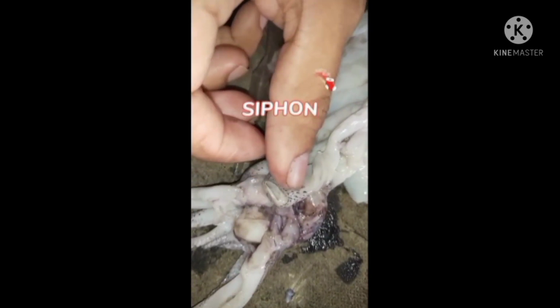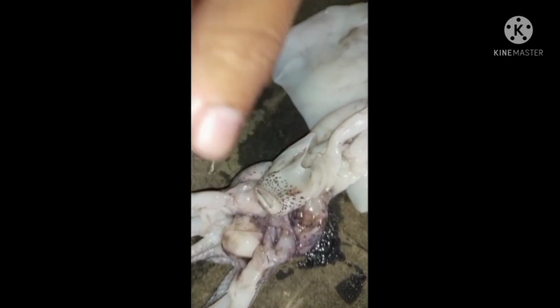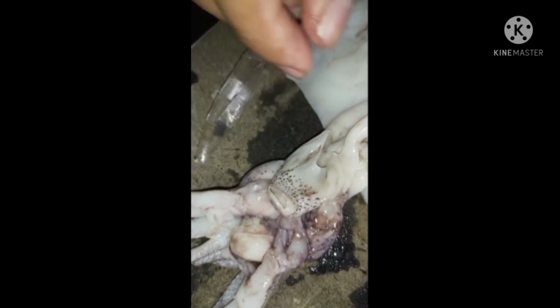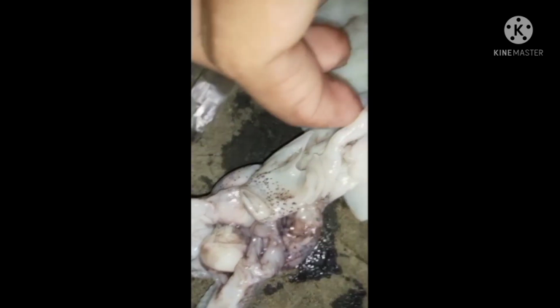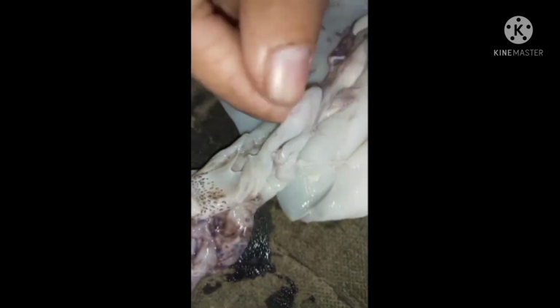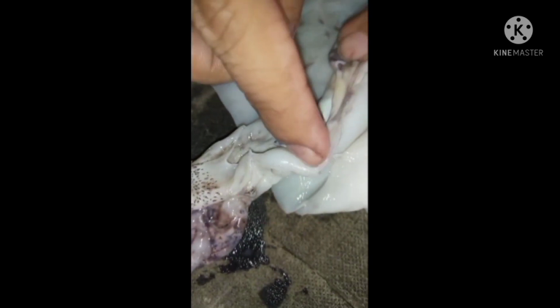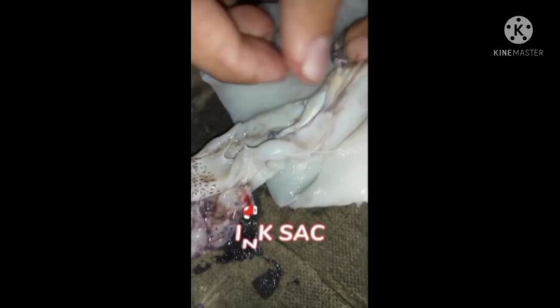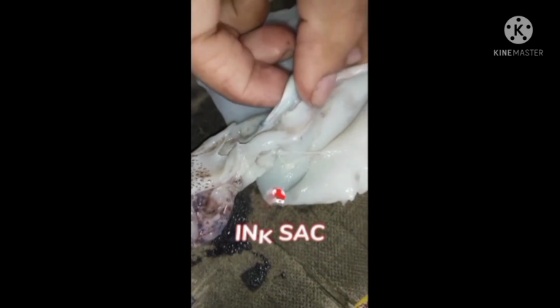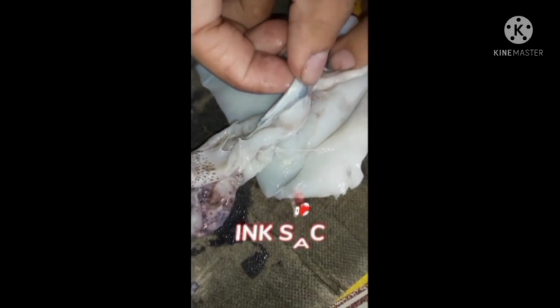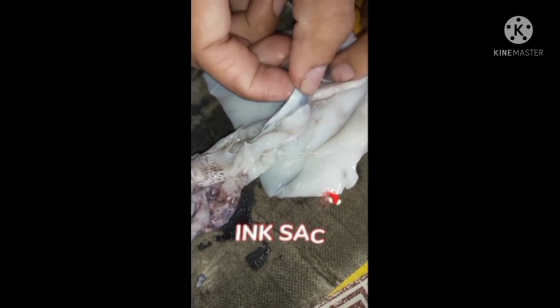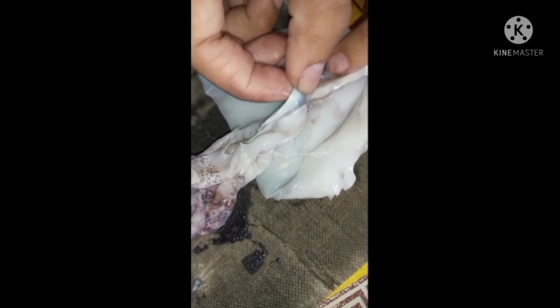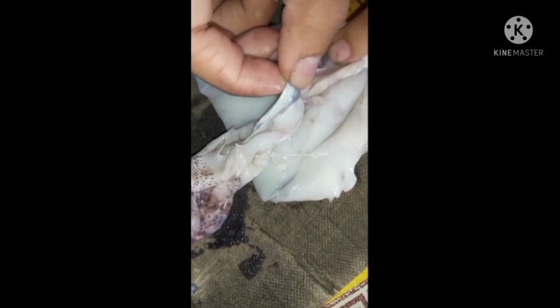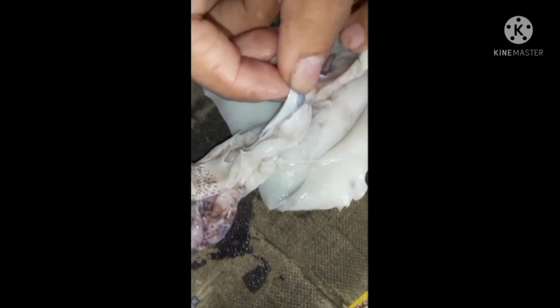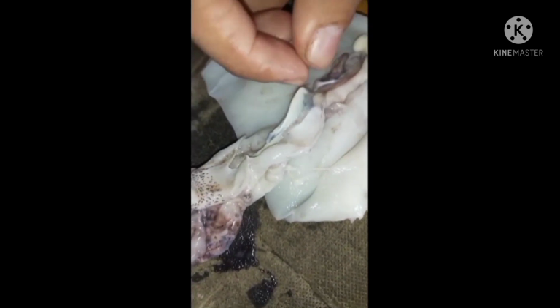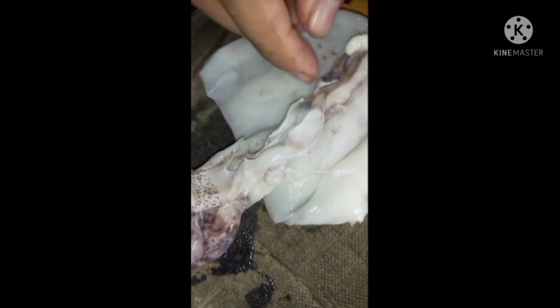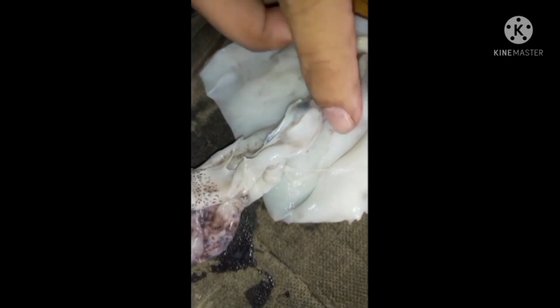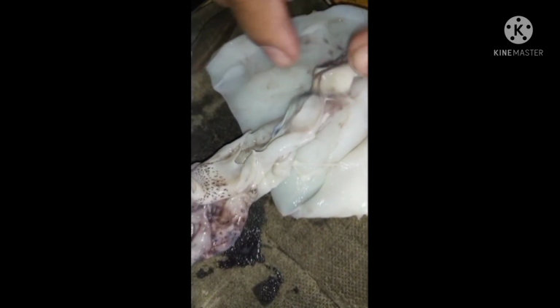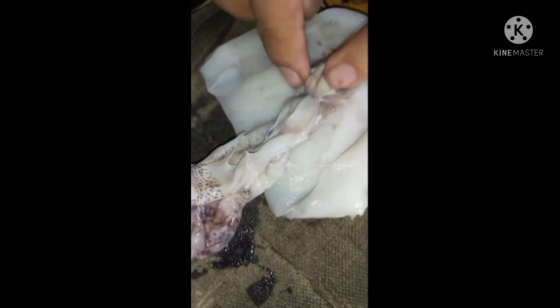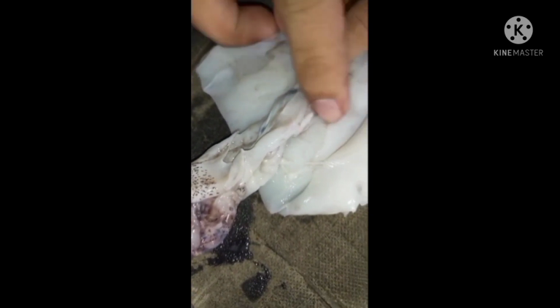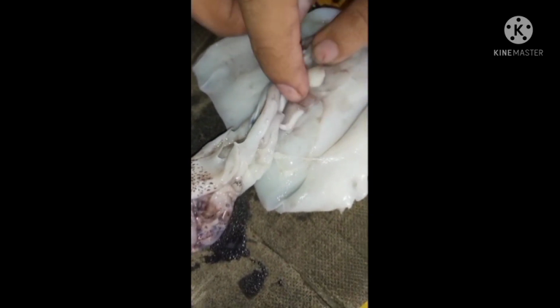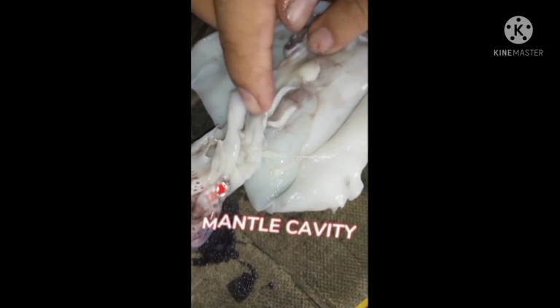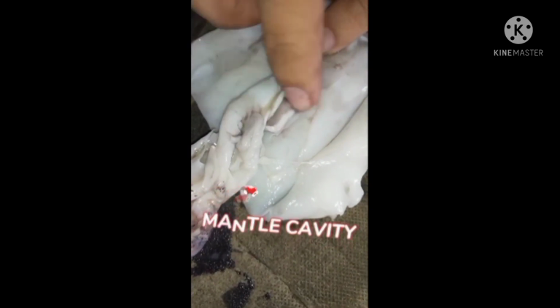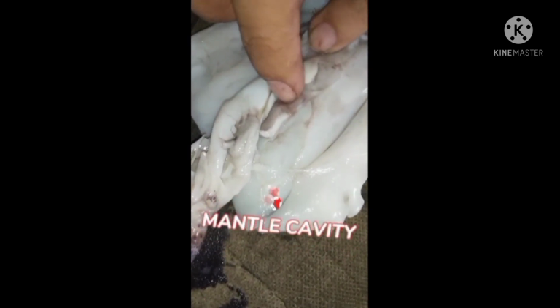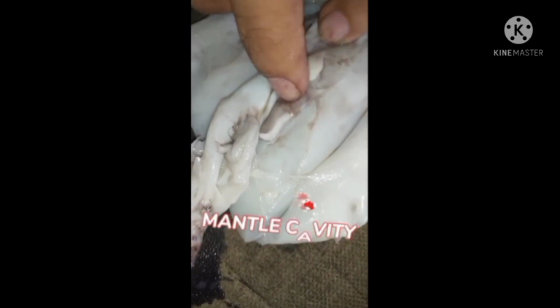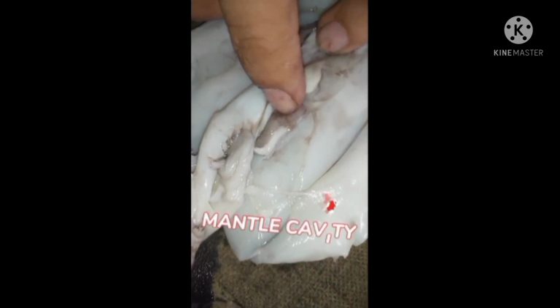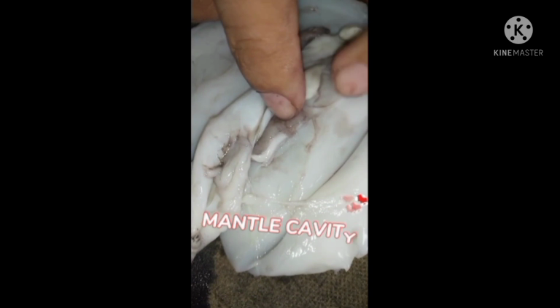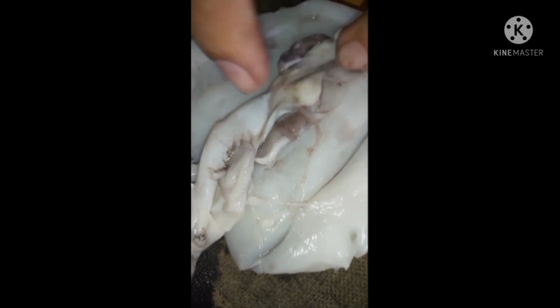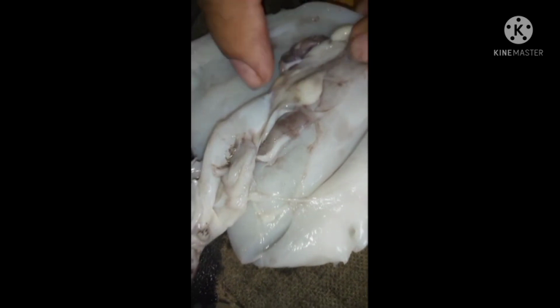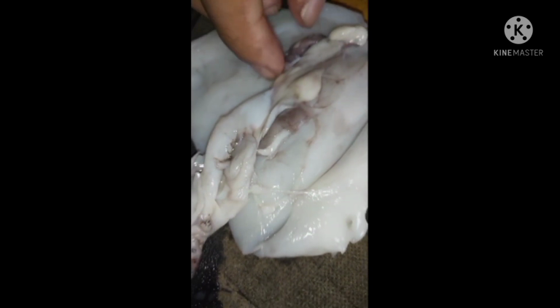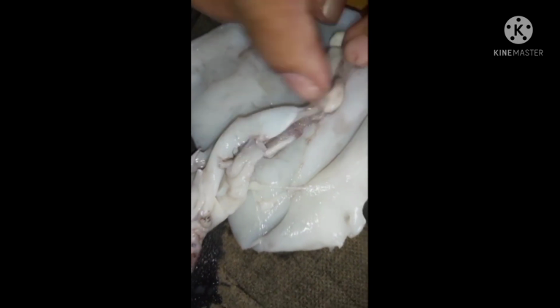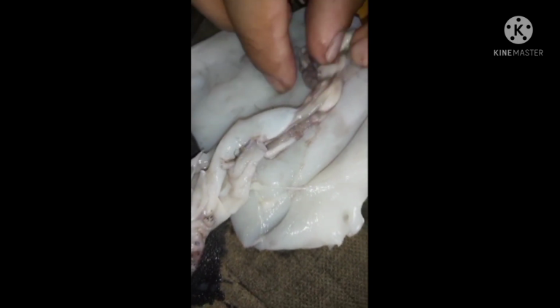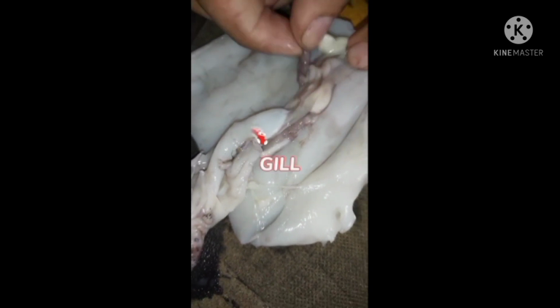So let's proceed to internal parts. This is the siphon, ink sac, the mantle cavity, and the gill,